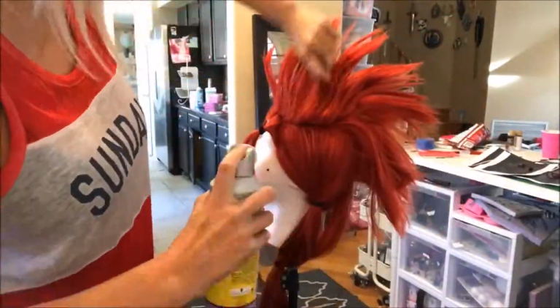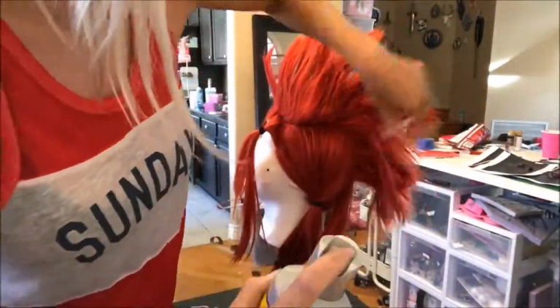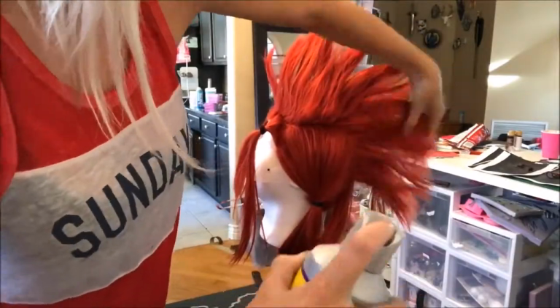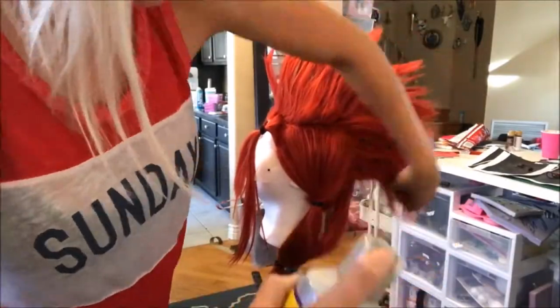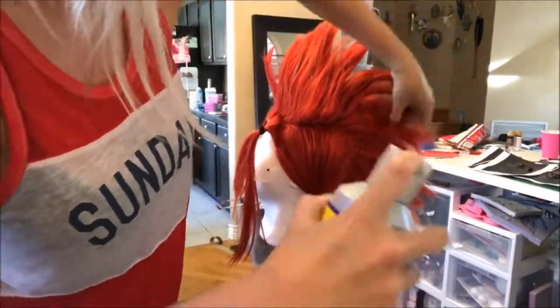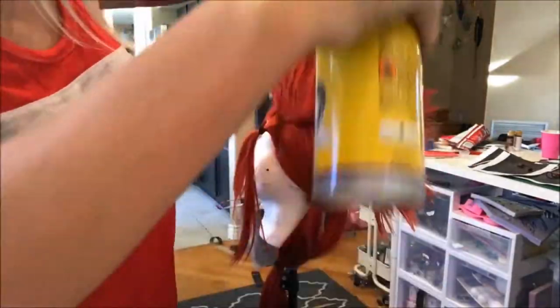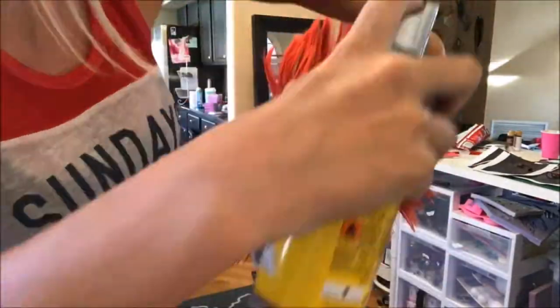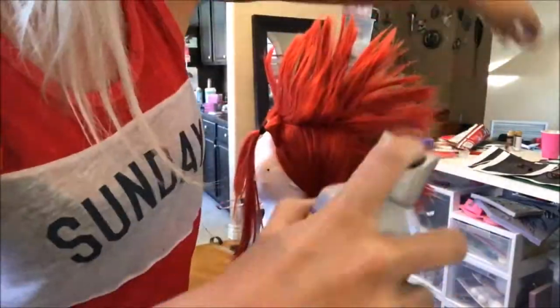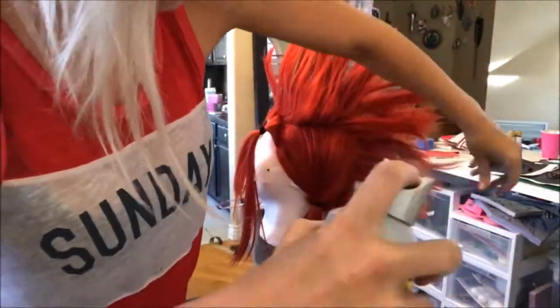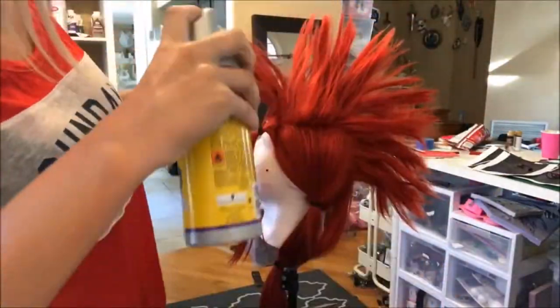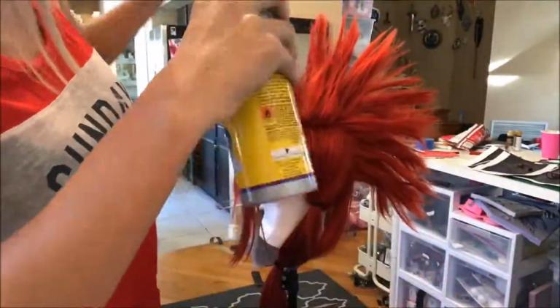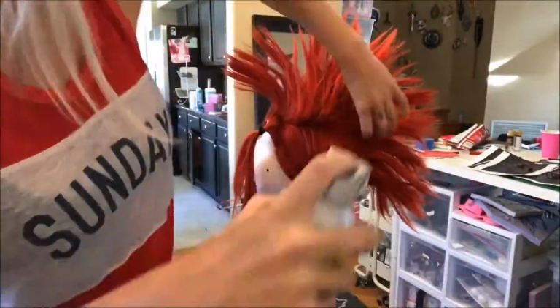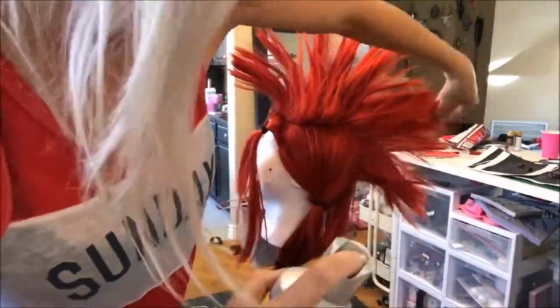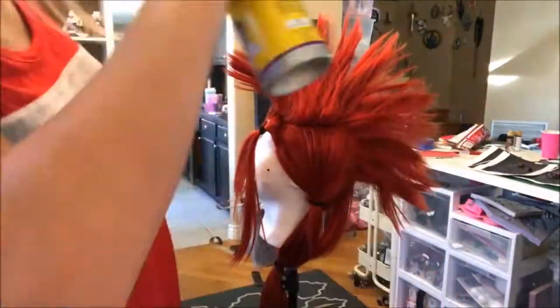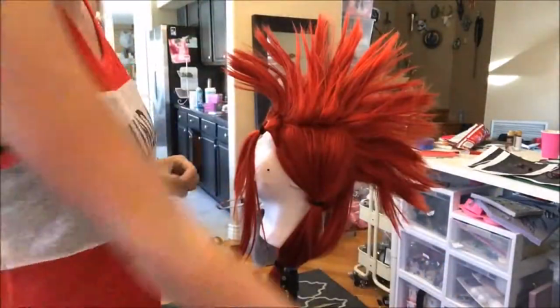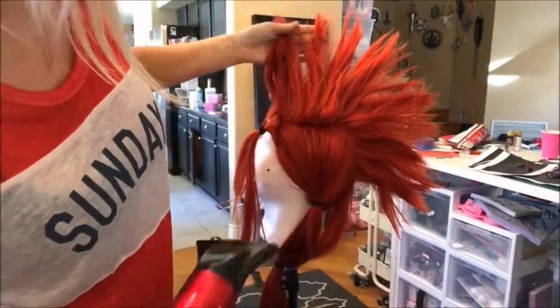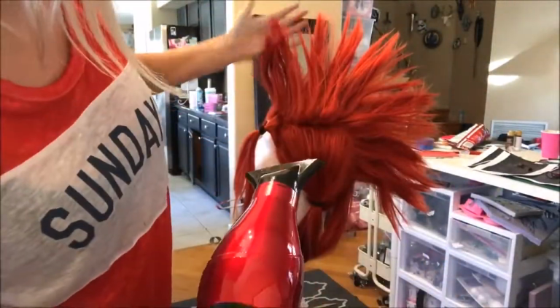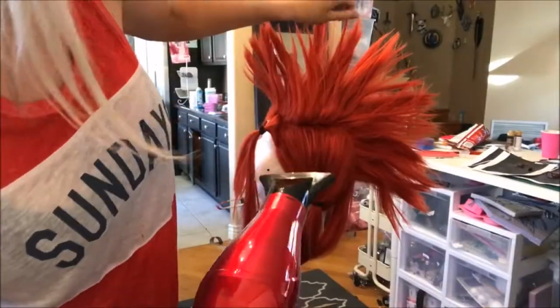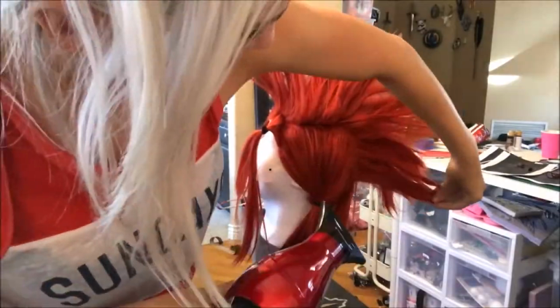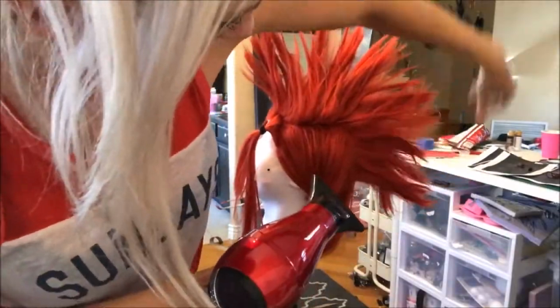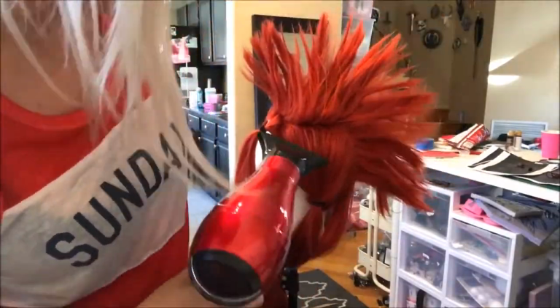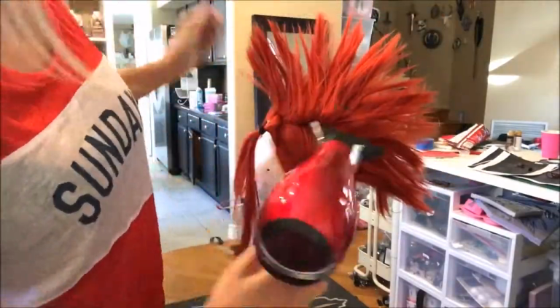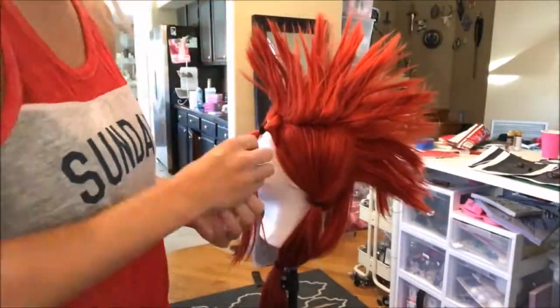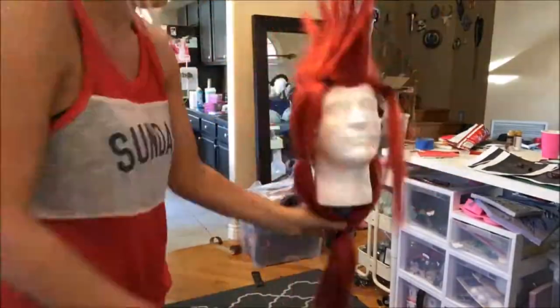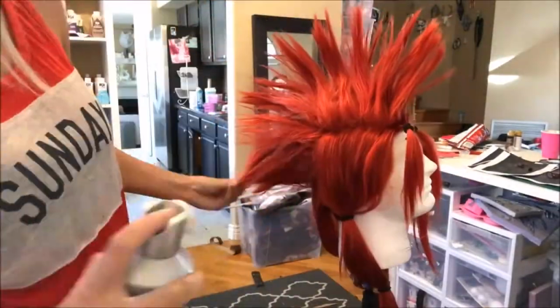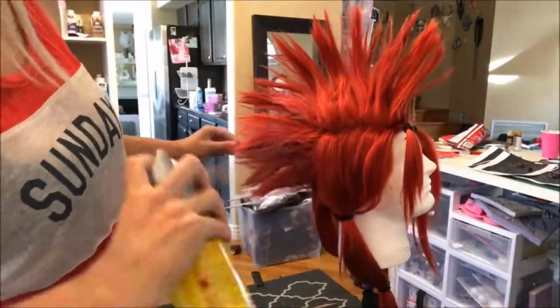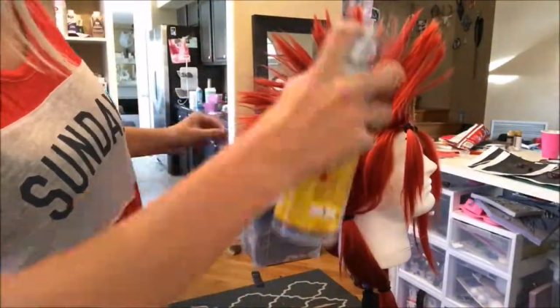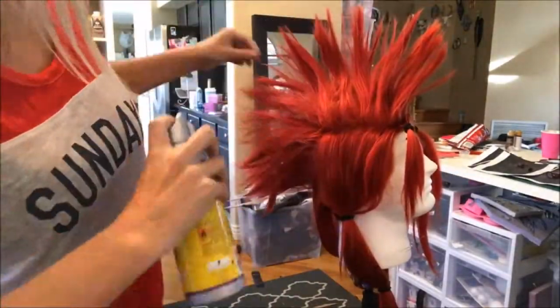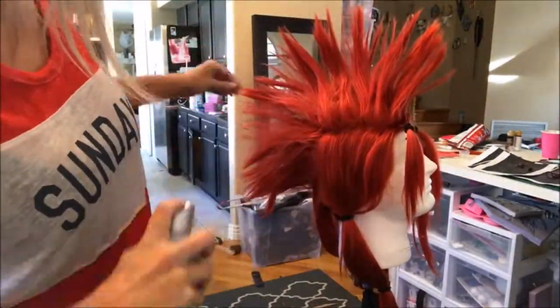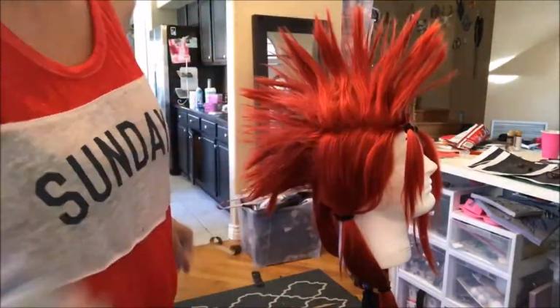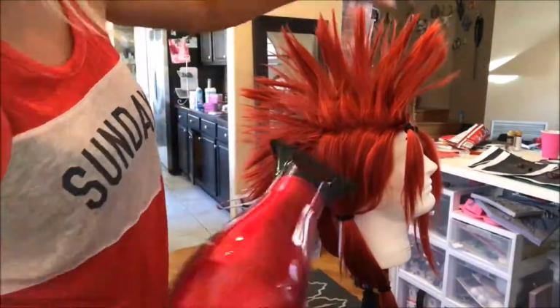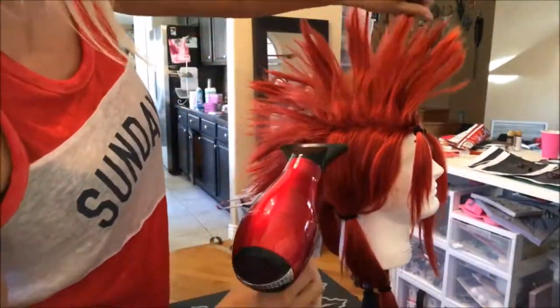Just a lot of heating and shaping and holding for this part. I was really worried about — what's it called in the jungle when it's kind of wet in the air? Moisture. Humidity. I was worried about humidity.